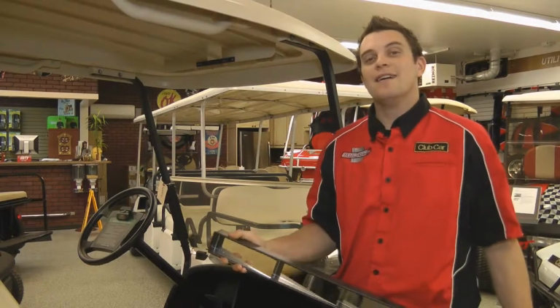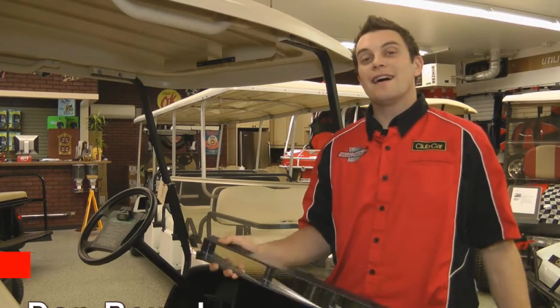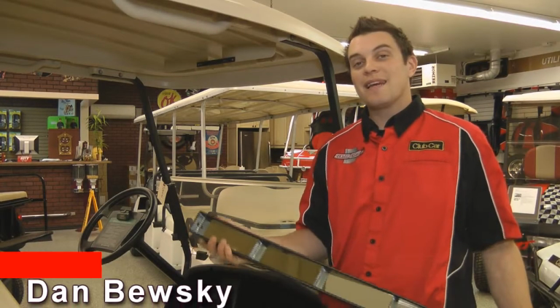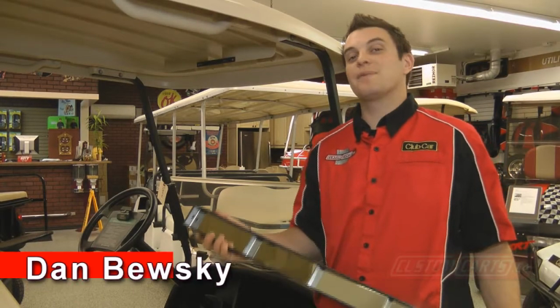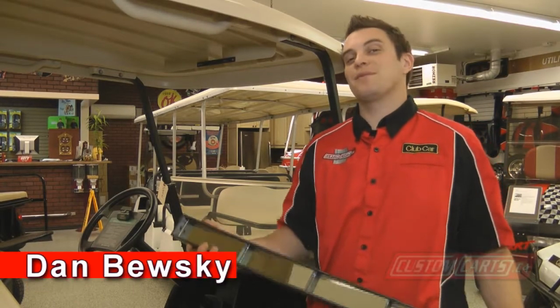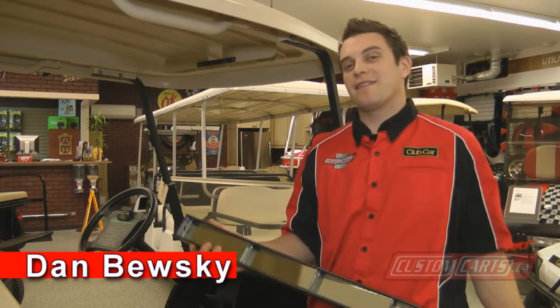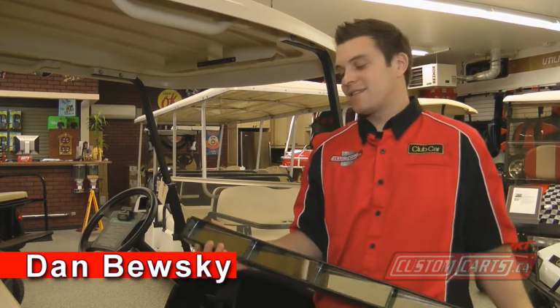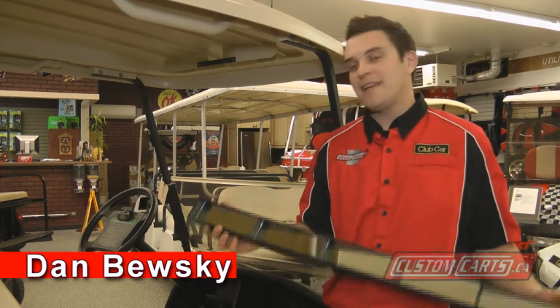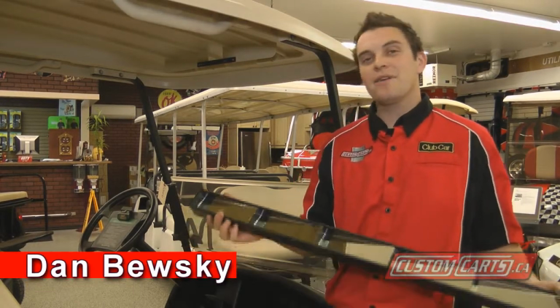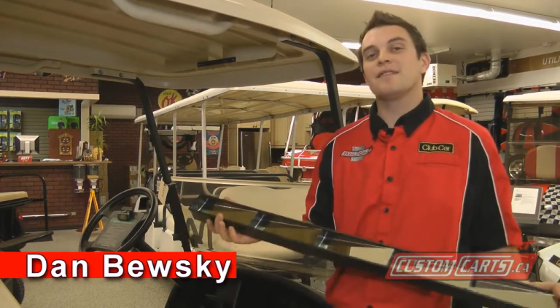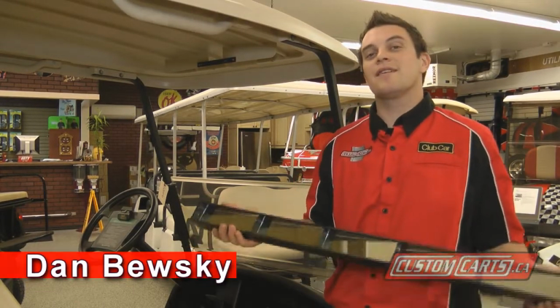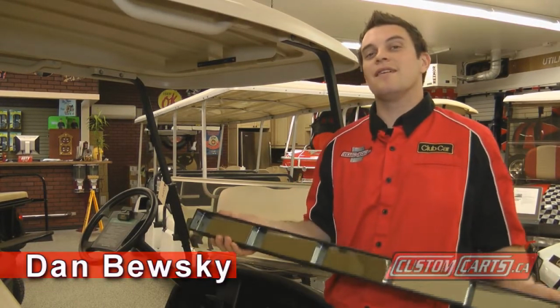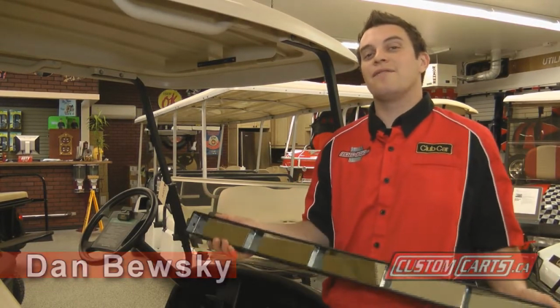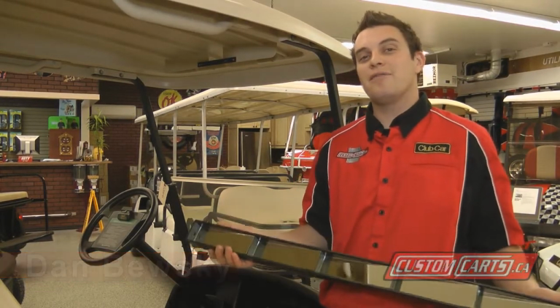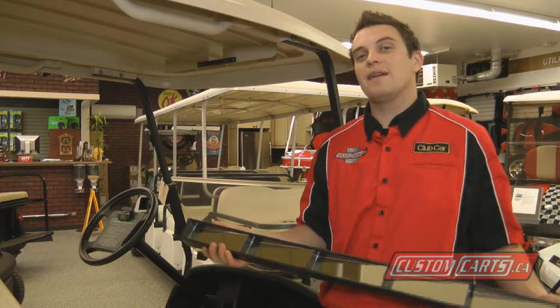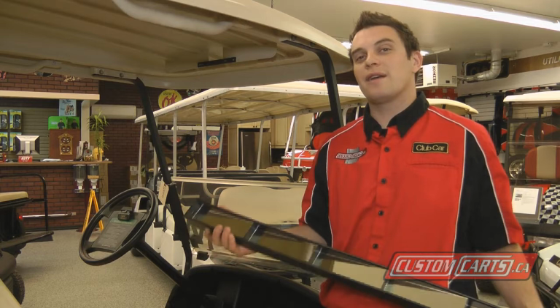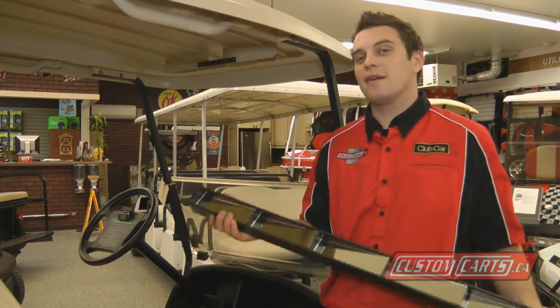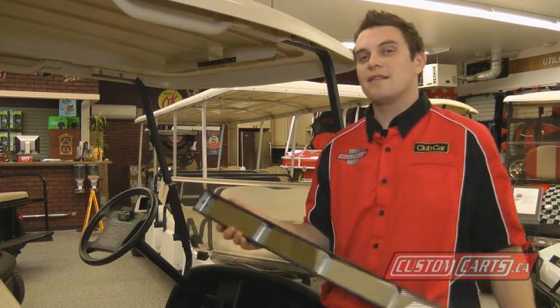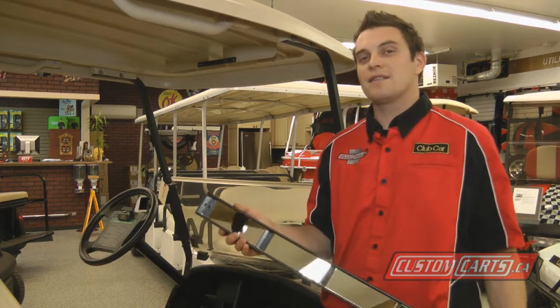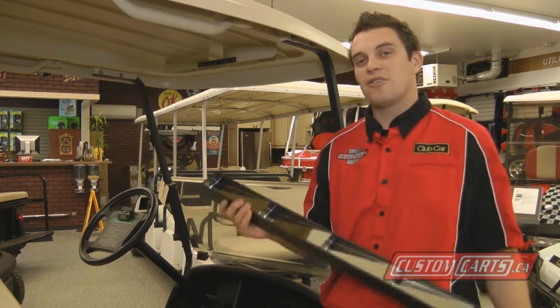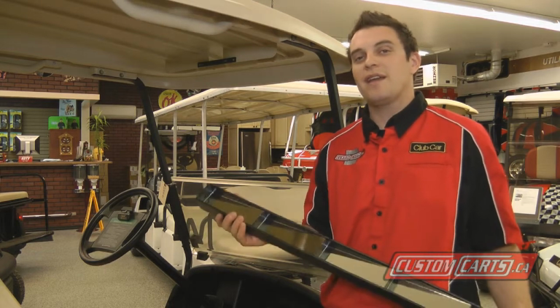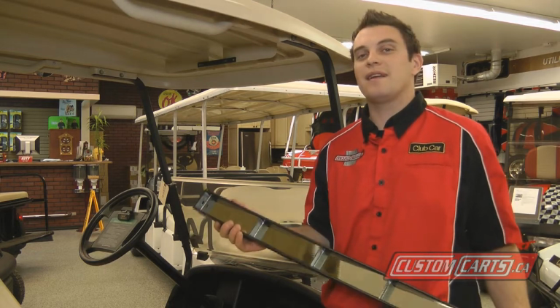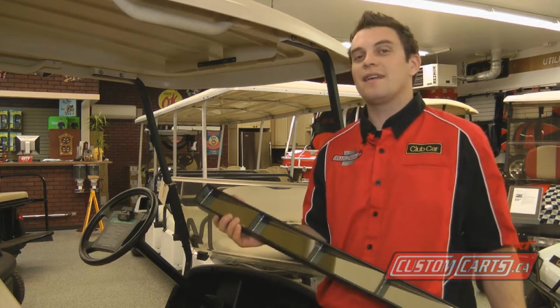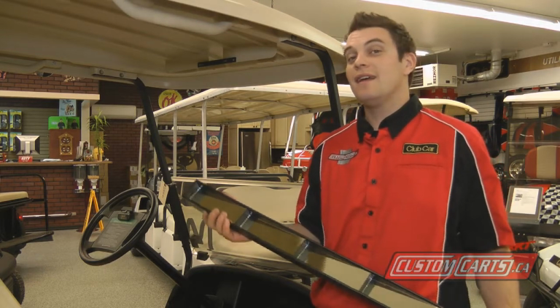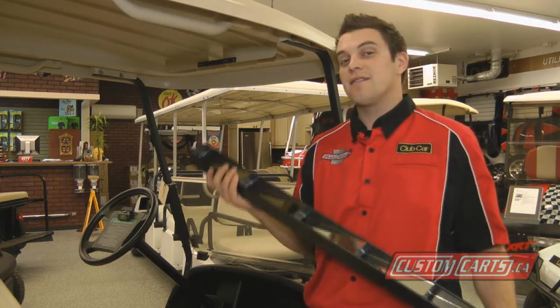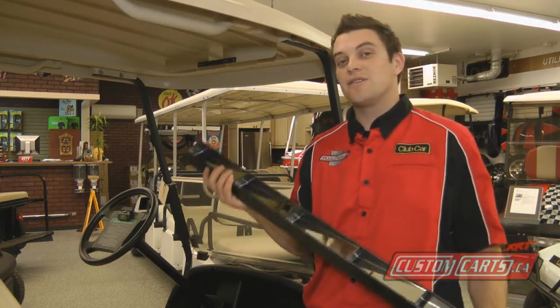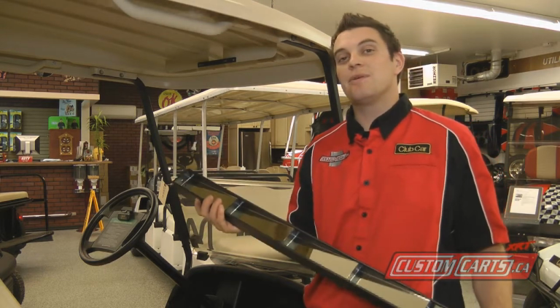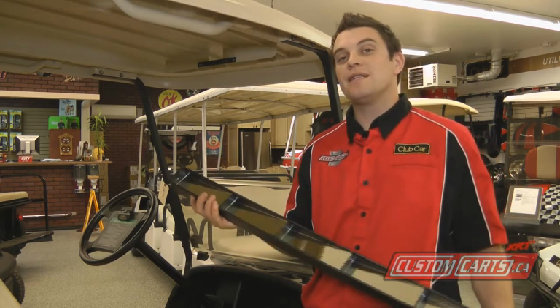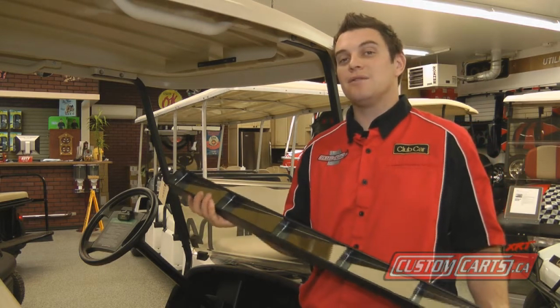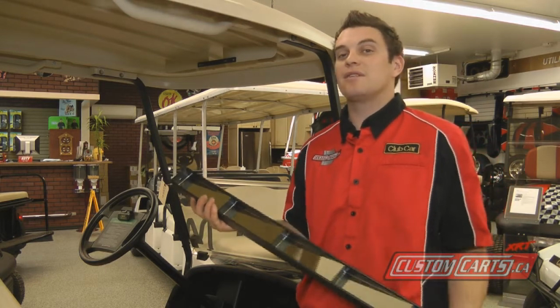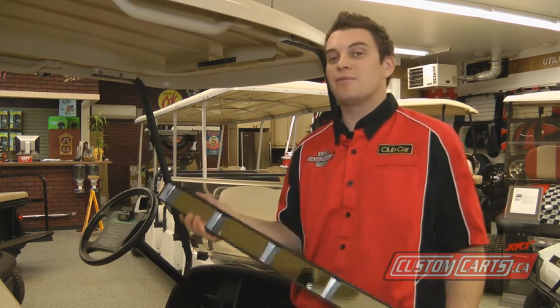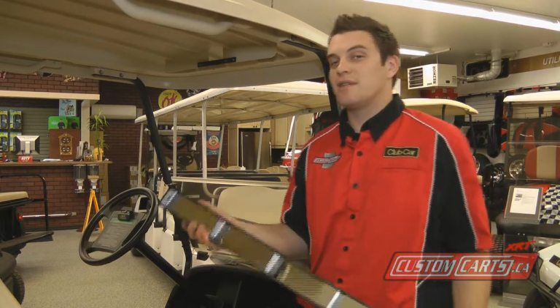Hi, I'm Dan from Custom Karts. Today we're going to install a five panel wink mirror. This is a great gift idea and it's a super easy do-it-yourself project.